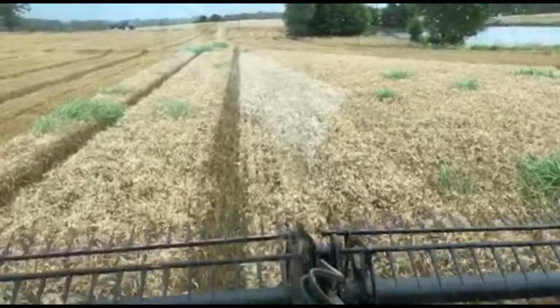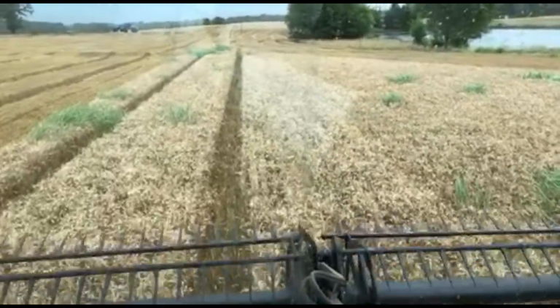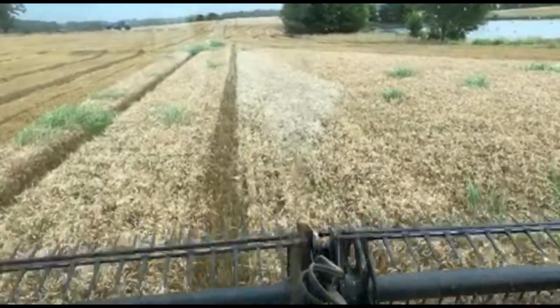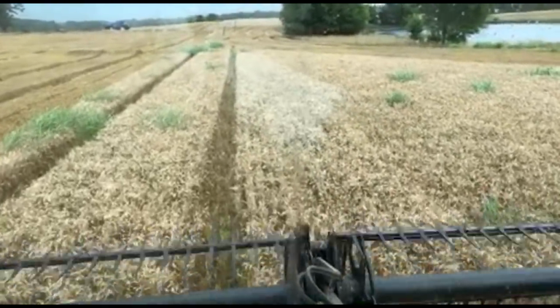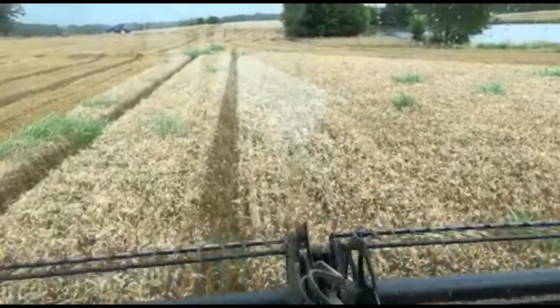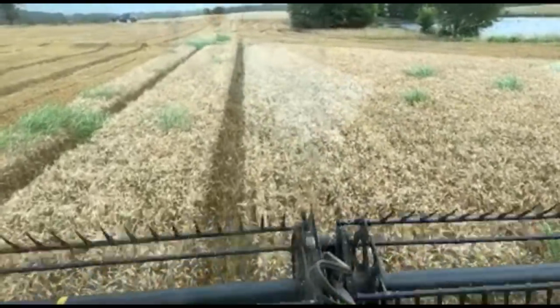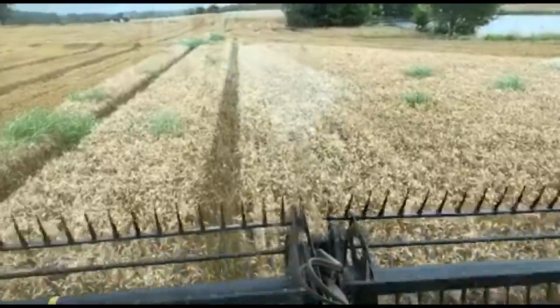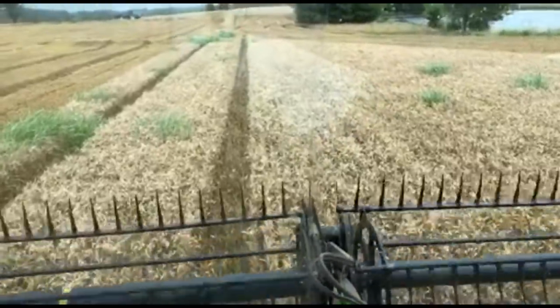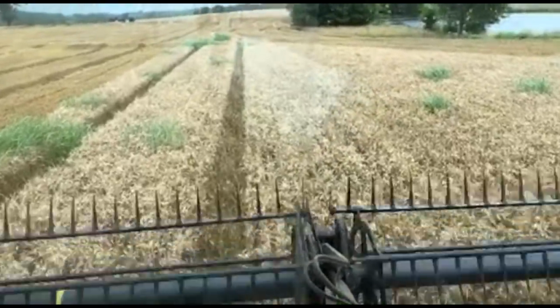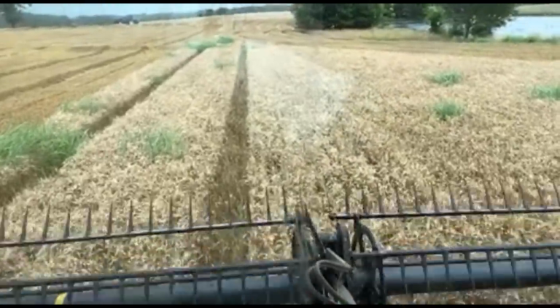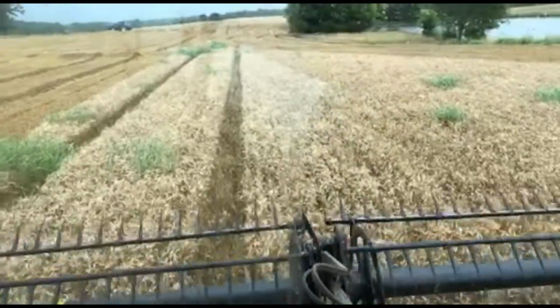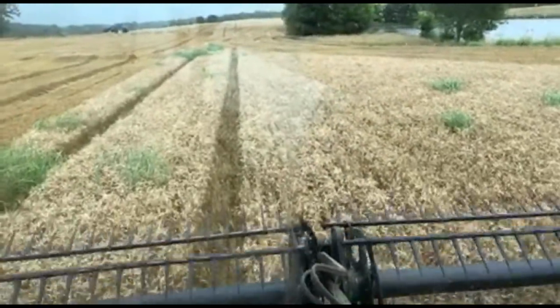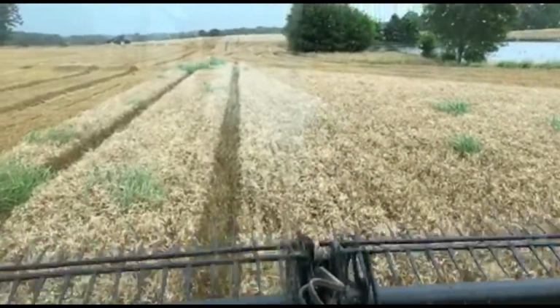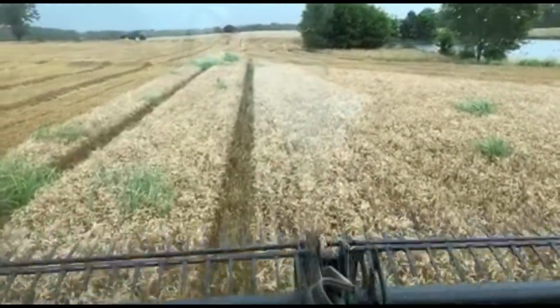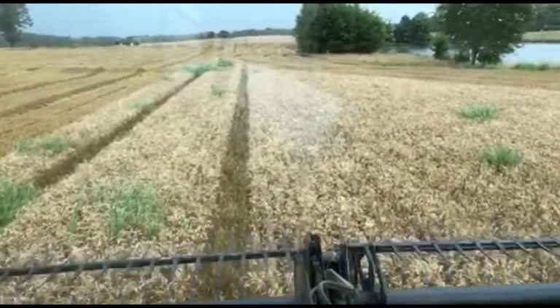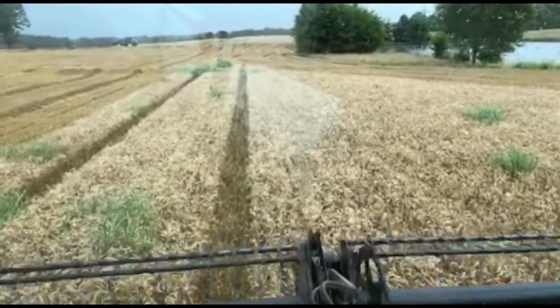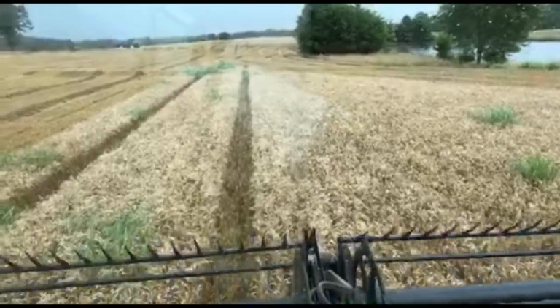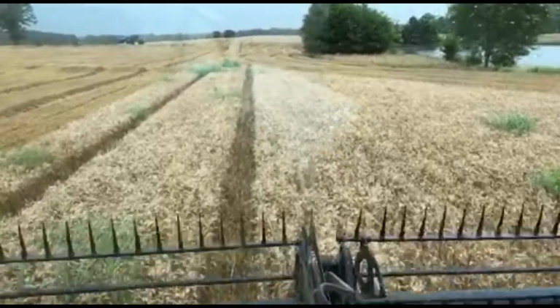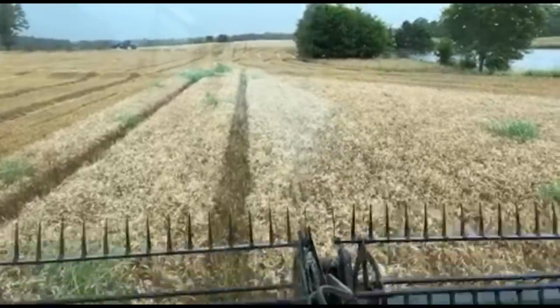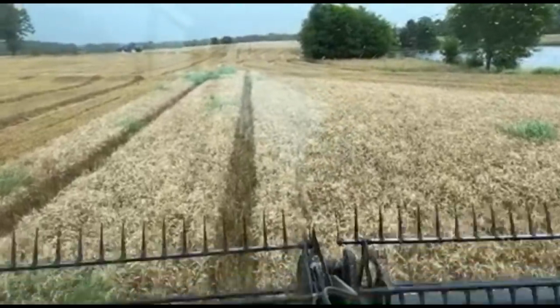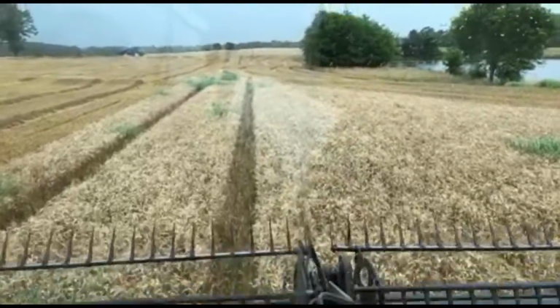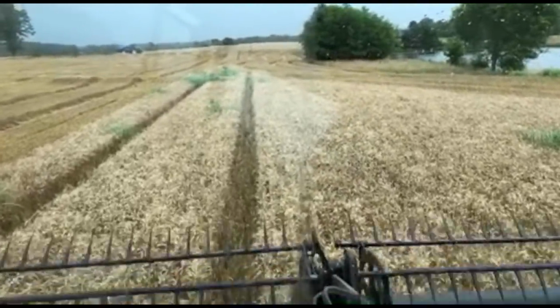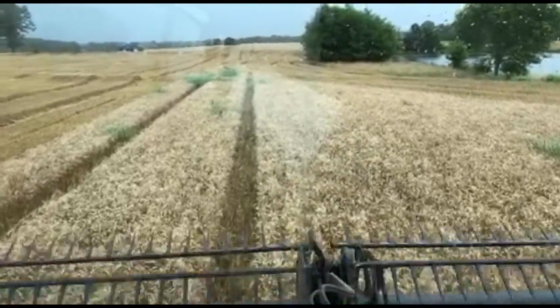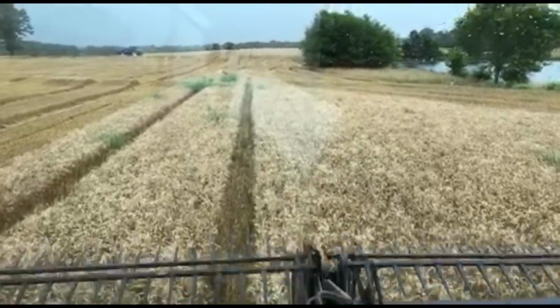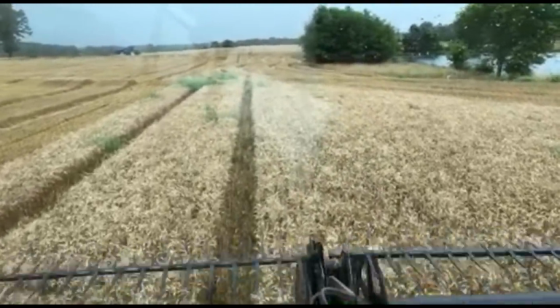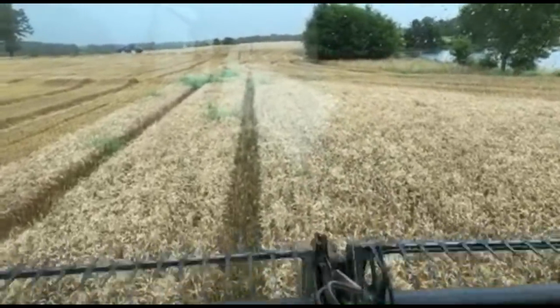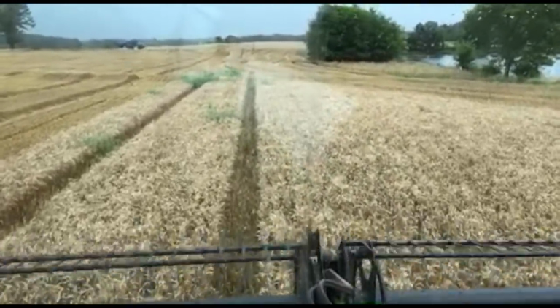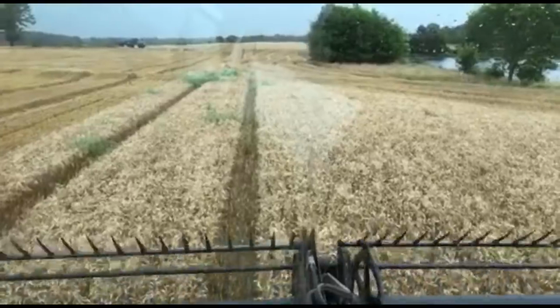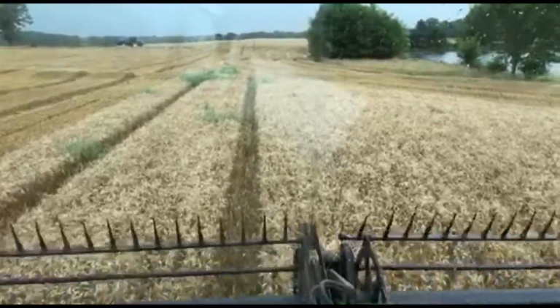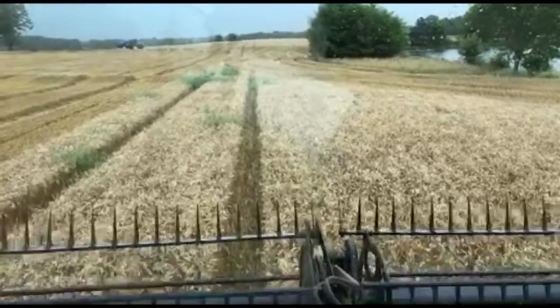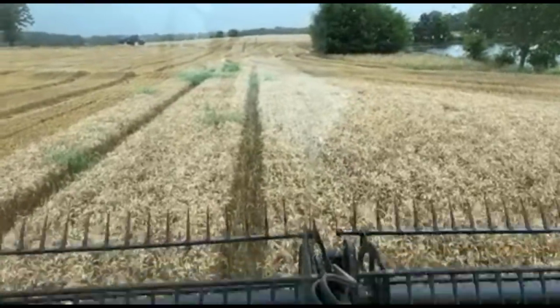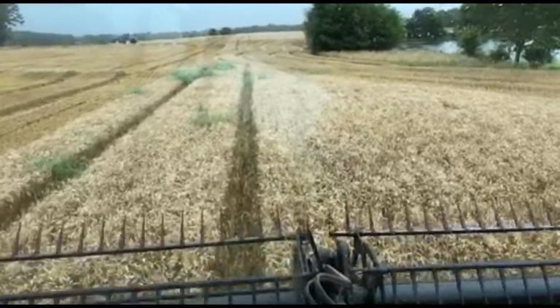Do I have other tractors besides my International 4786? Yes, I have a John Deere 8850 as well. I did a live stream from it this spring doing some tillage. Hopefully this fall, we'll get the red and the green tractor running in the same field.